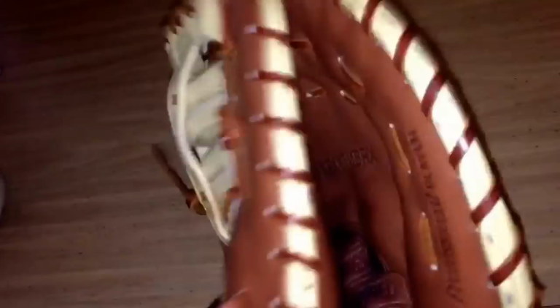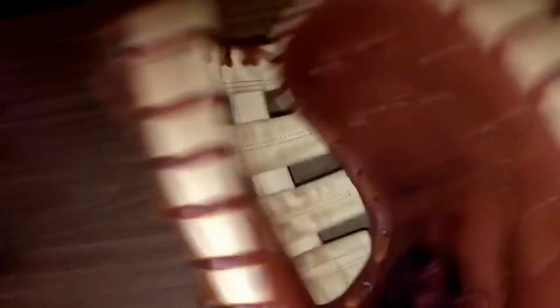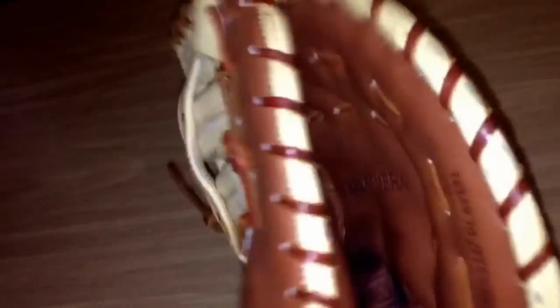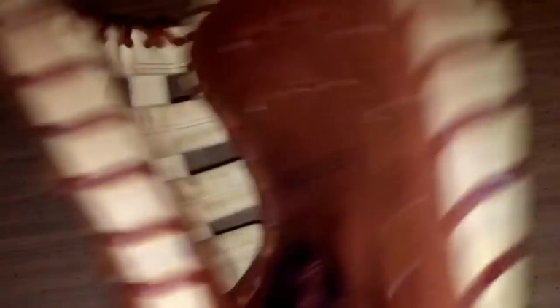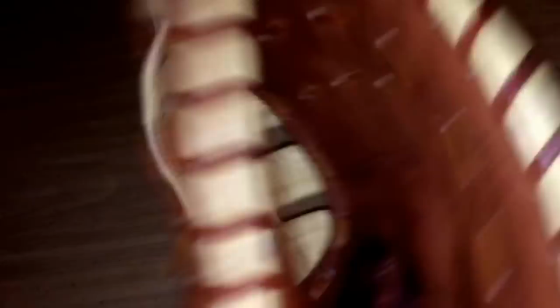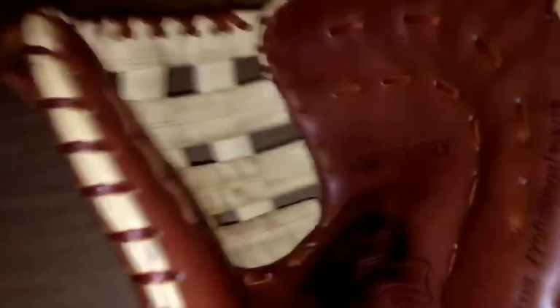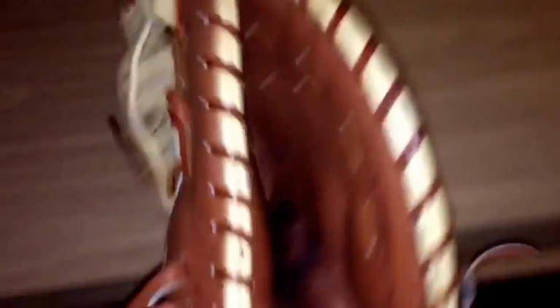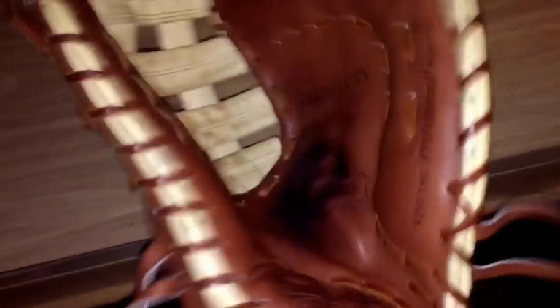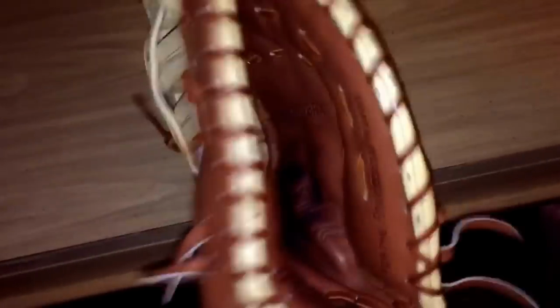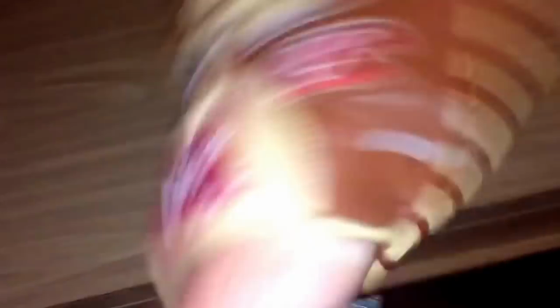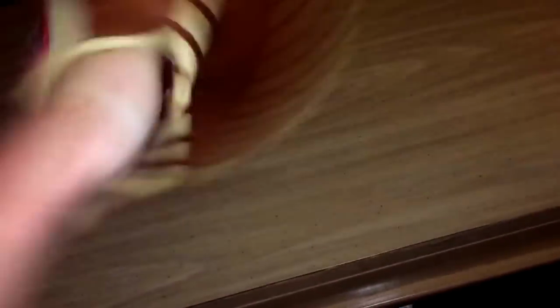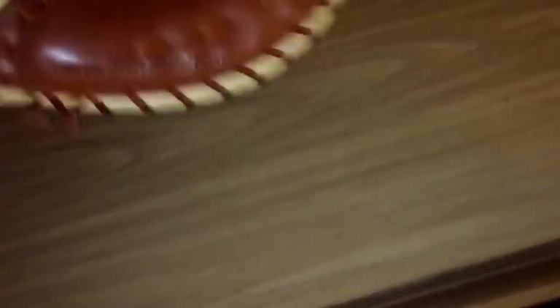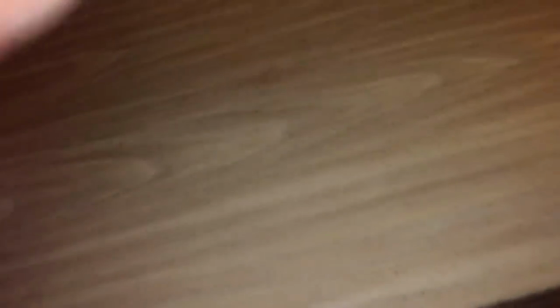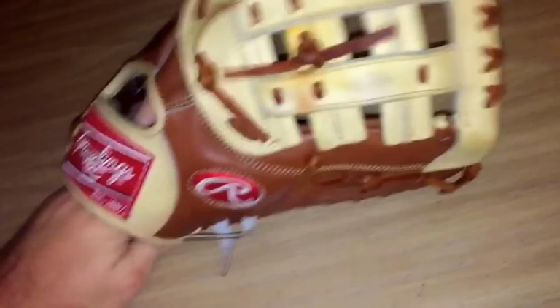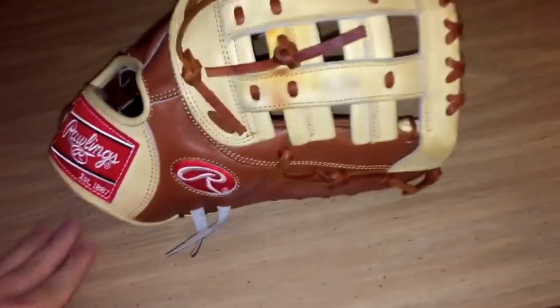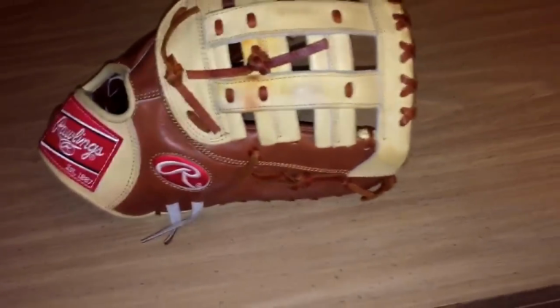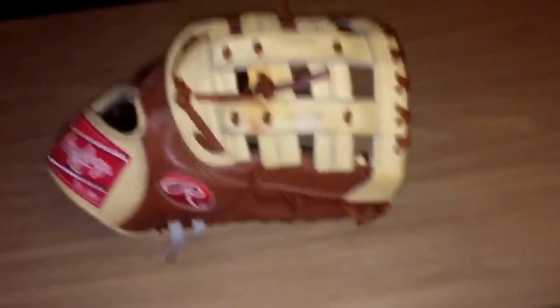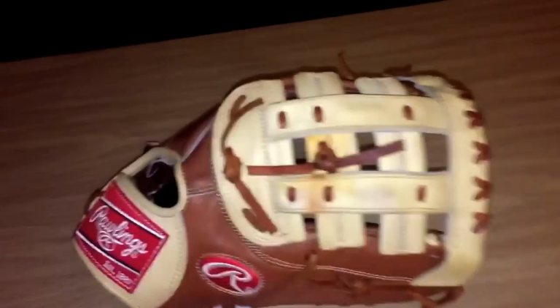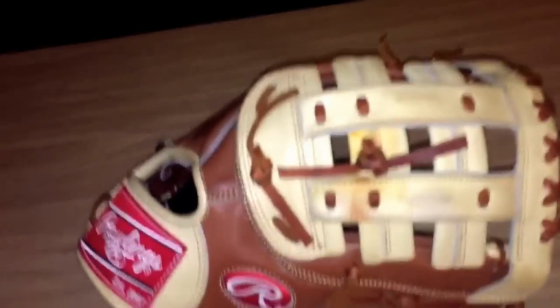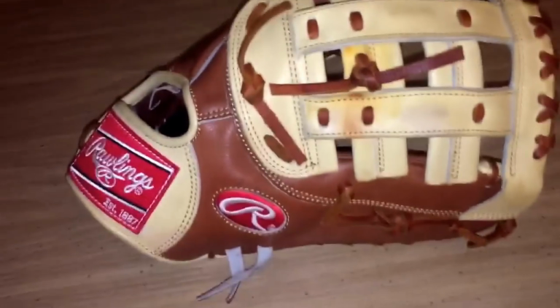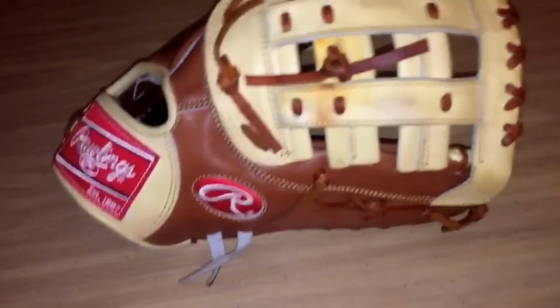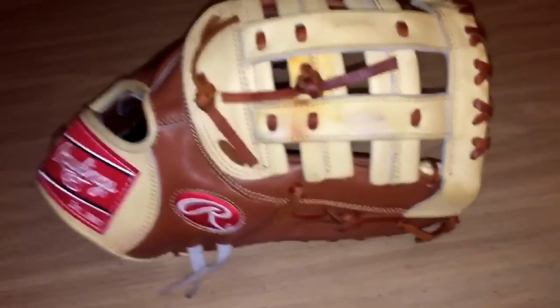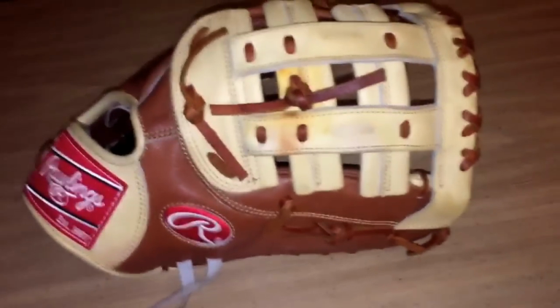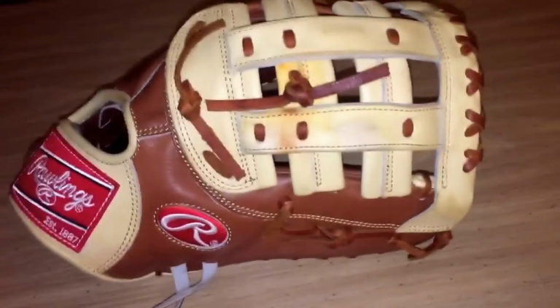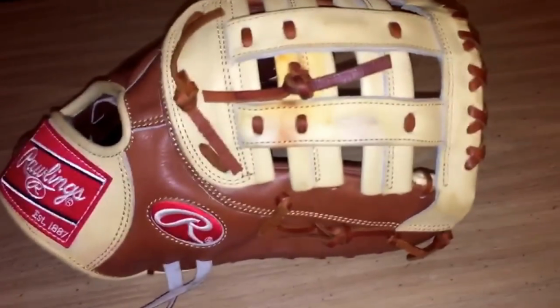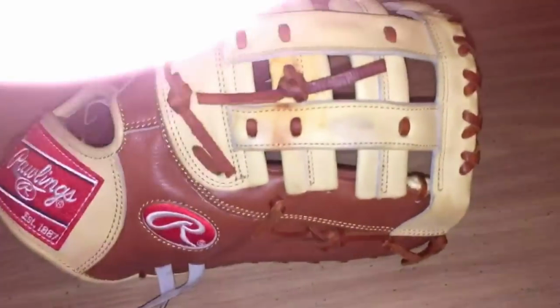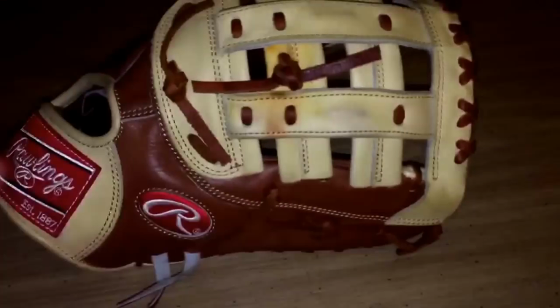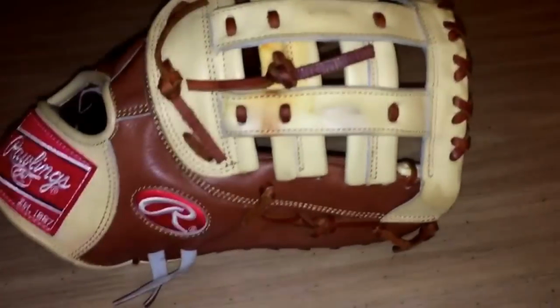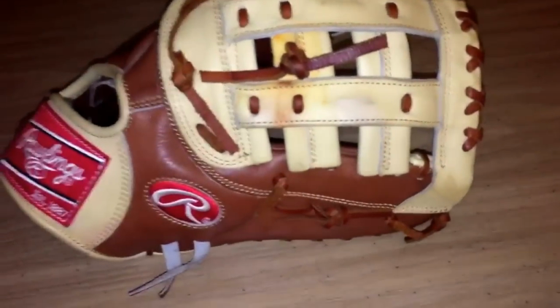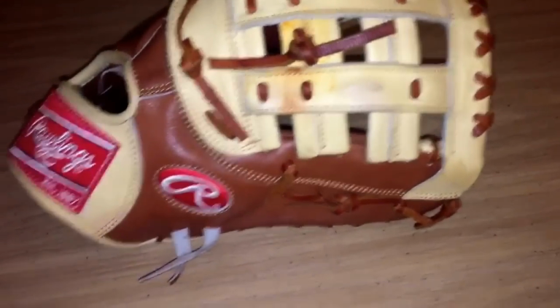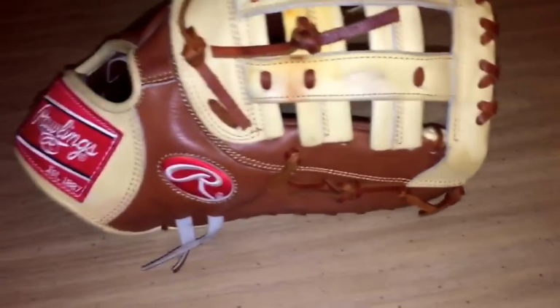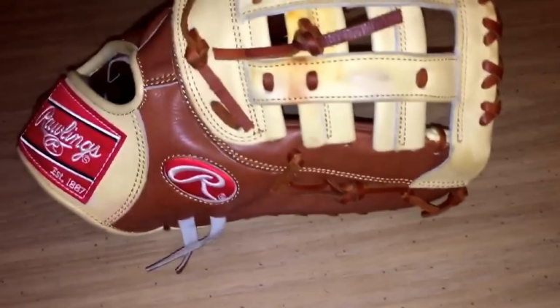You guys can guess what glove I brought to the second game, and what the second game even is — I haven't told anybody yet. So drop some comments, drop some guesses.